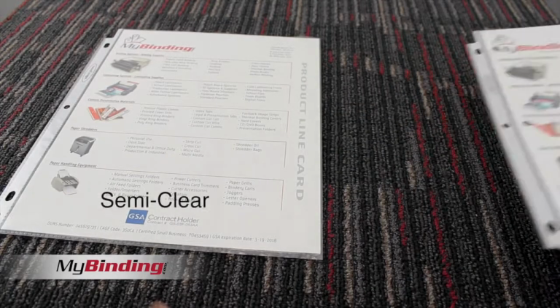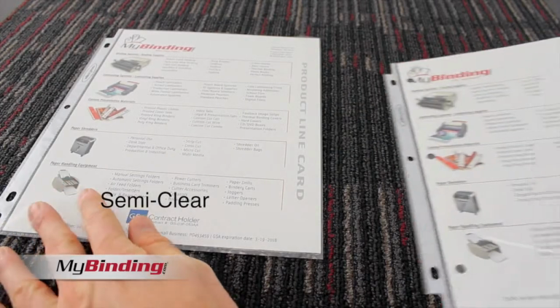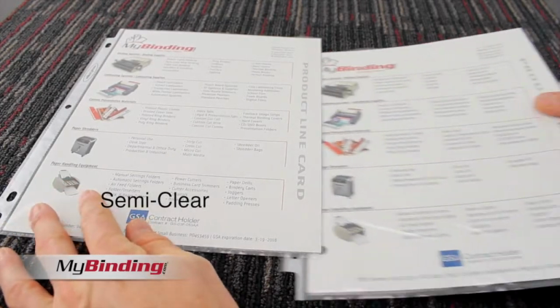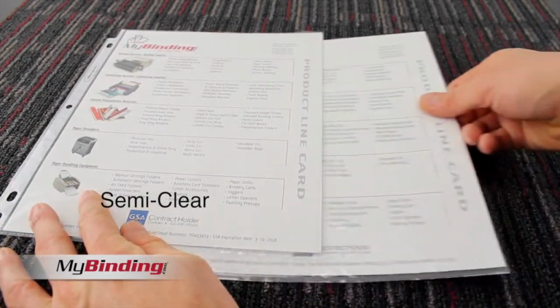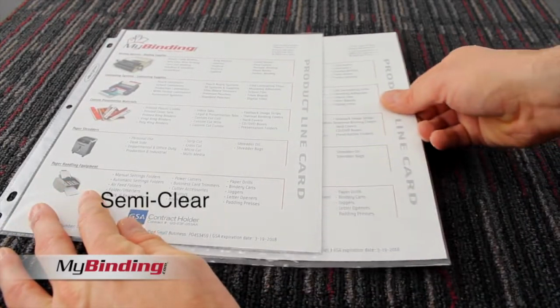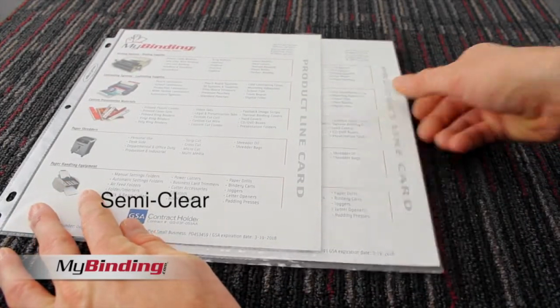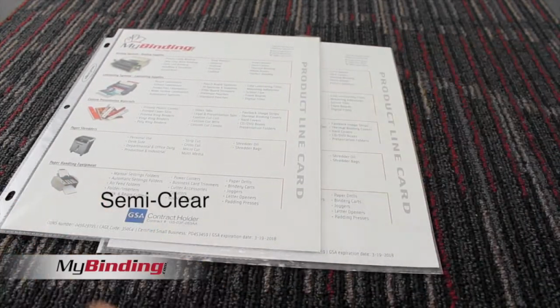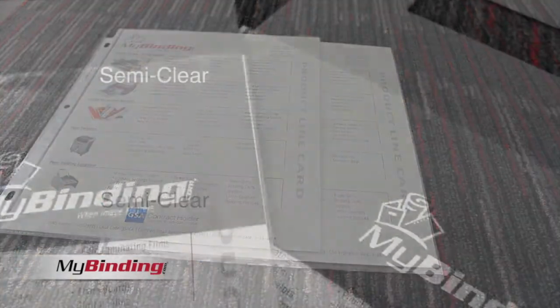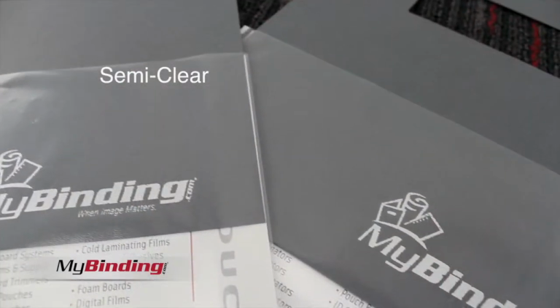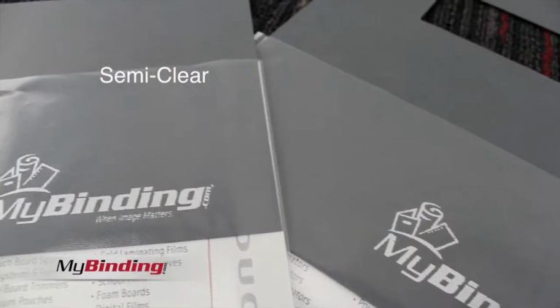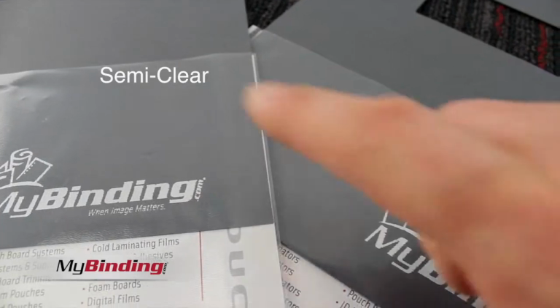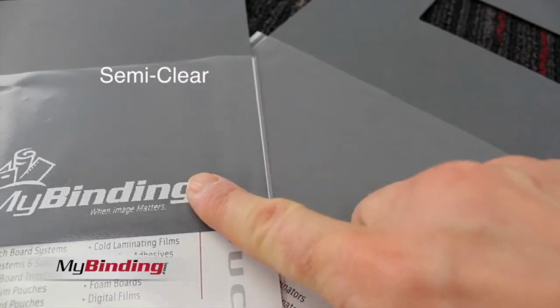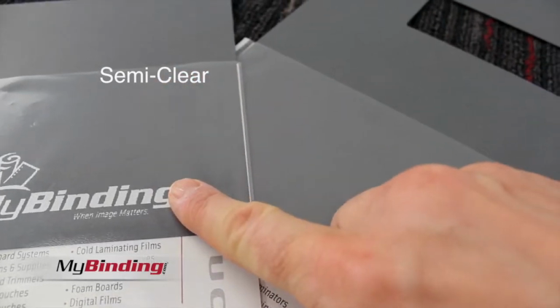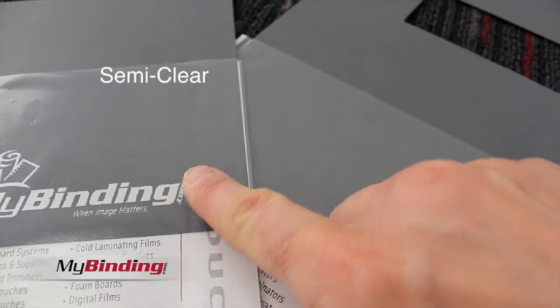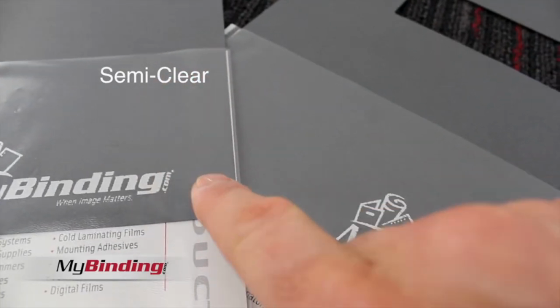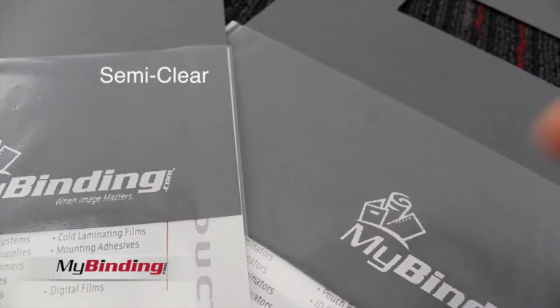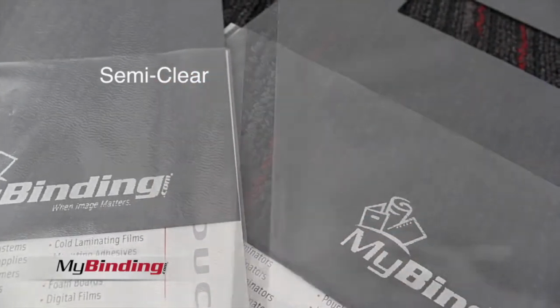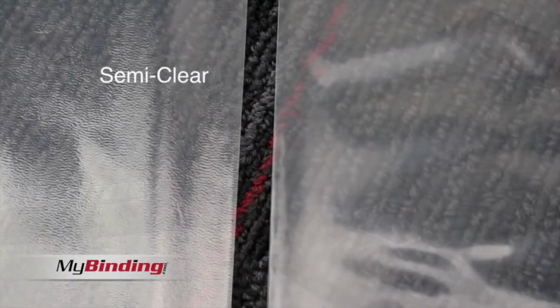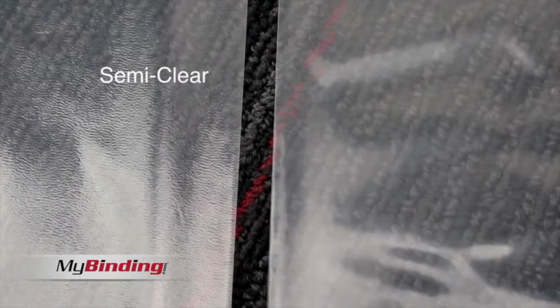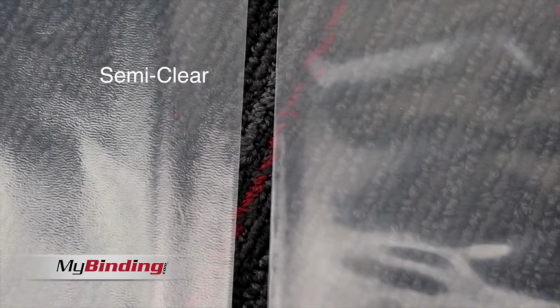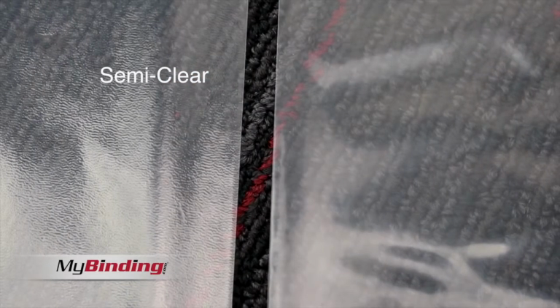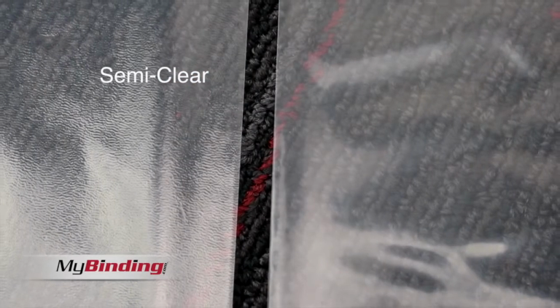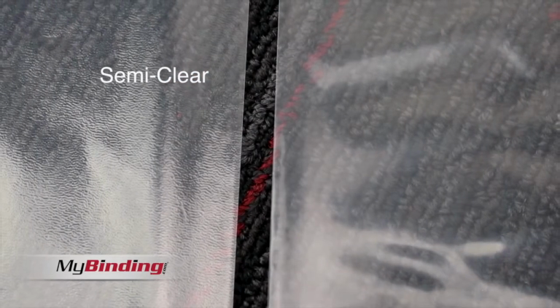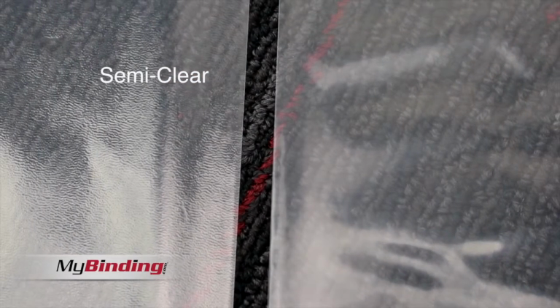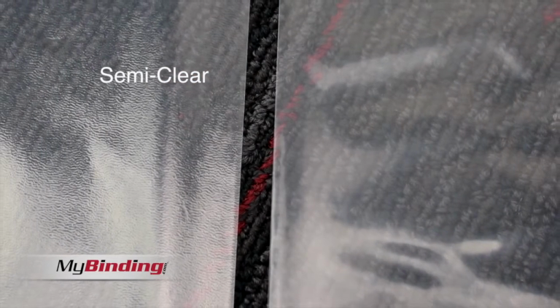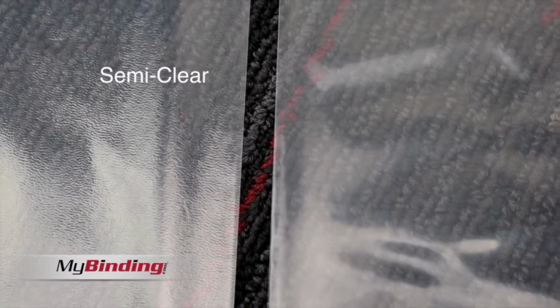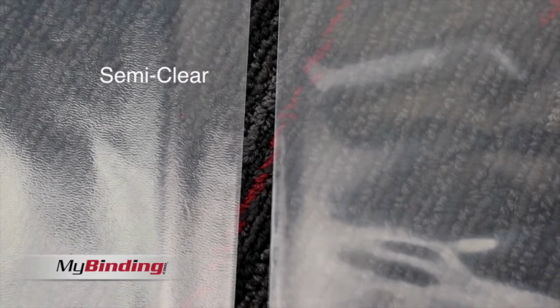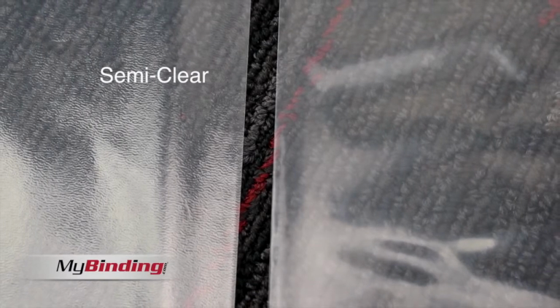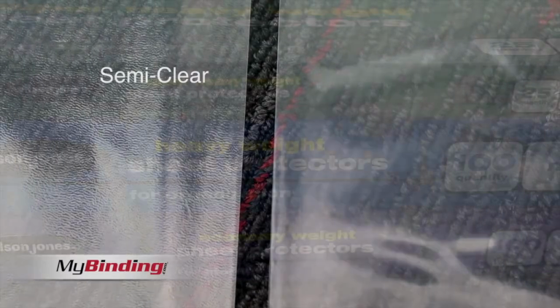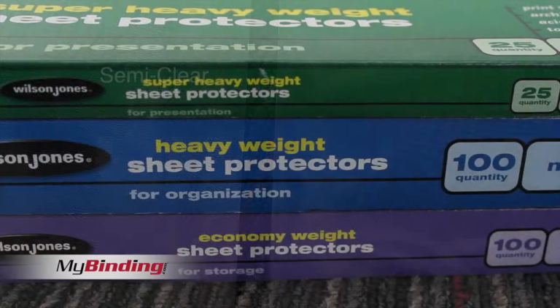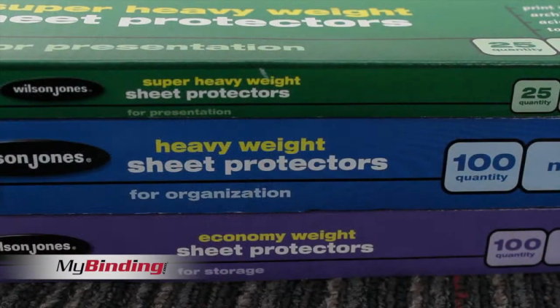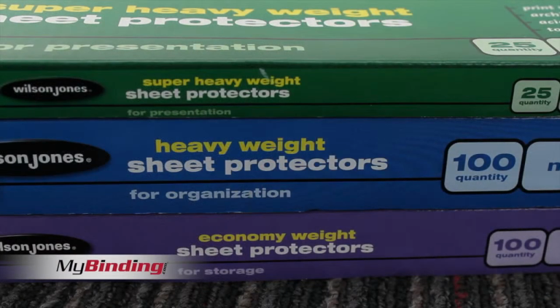The version you see here is the semi-clear finish. As you can see, there's a small, textured, matte finish to these particular covers. It keeps away some shine, but also takes away a little bit of vibrancy.